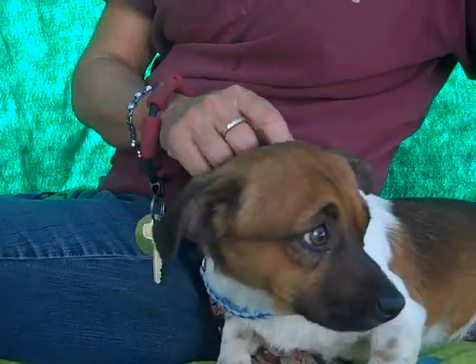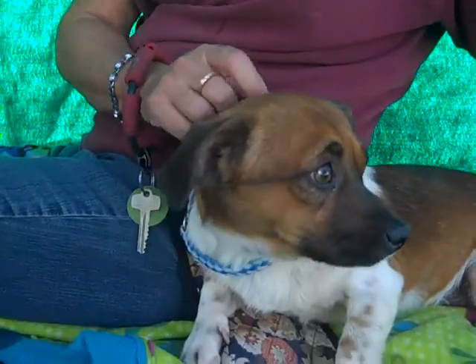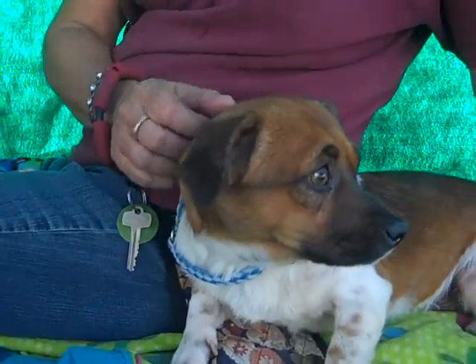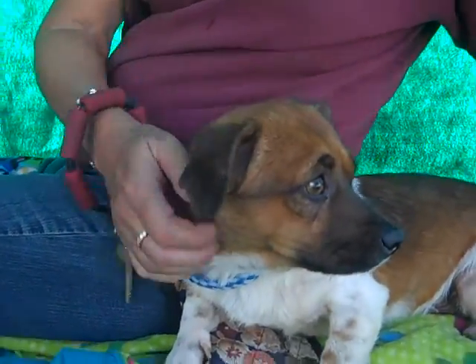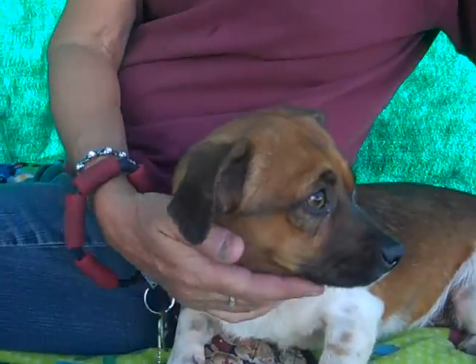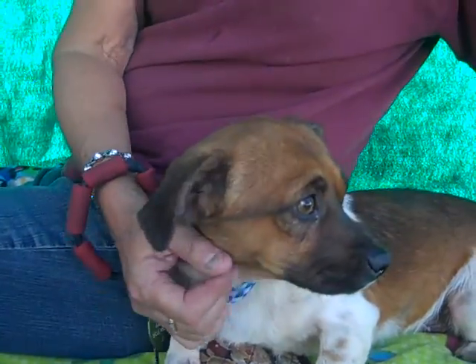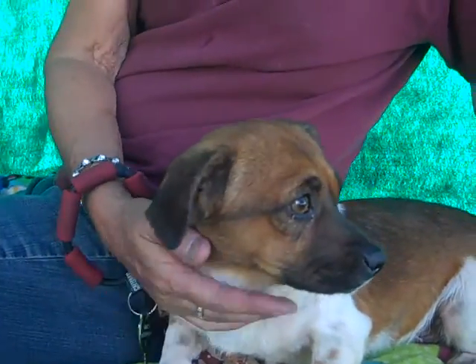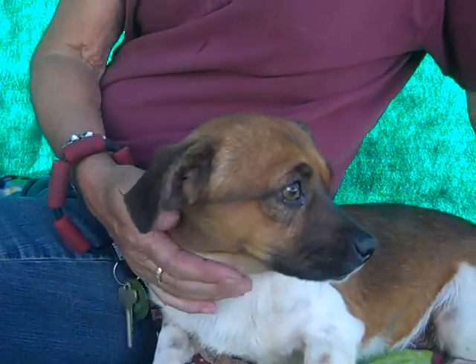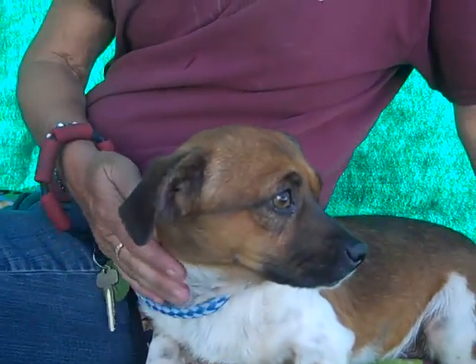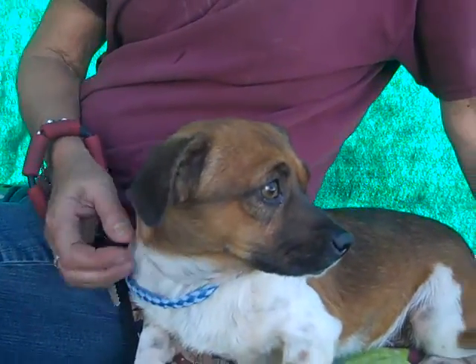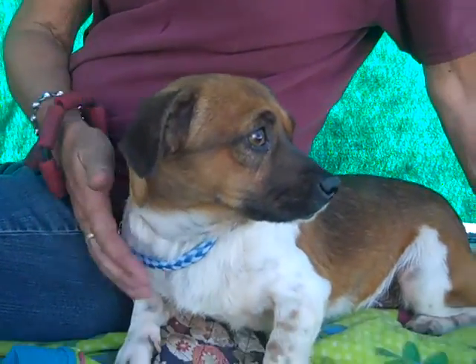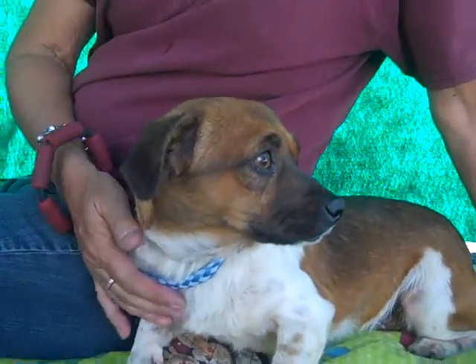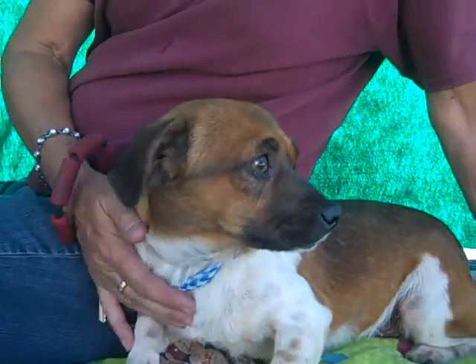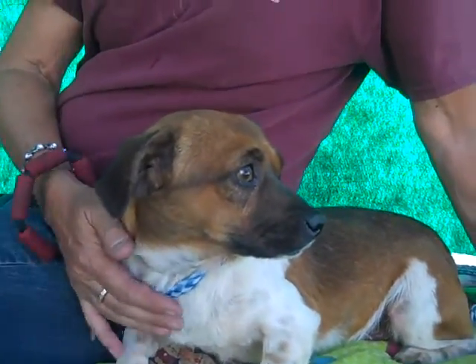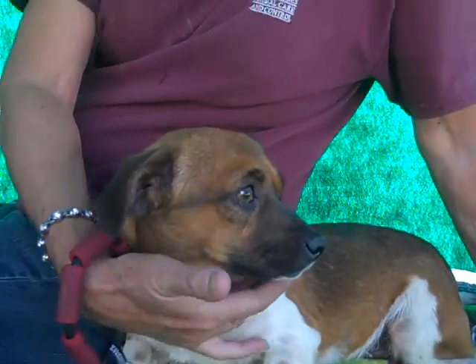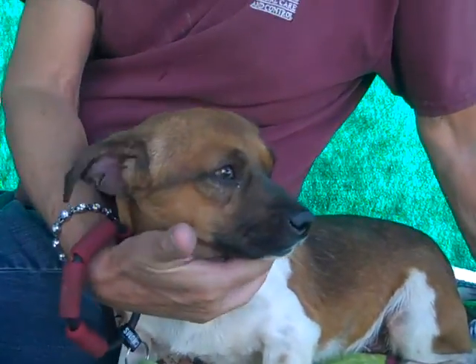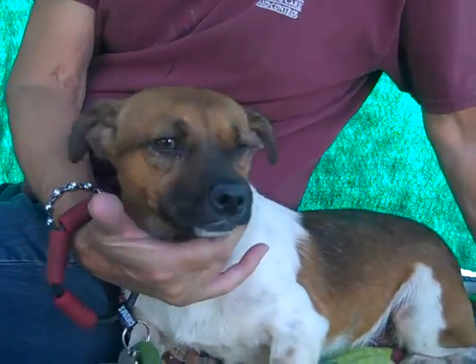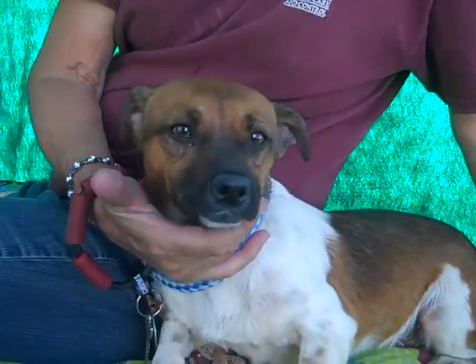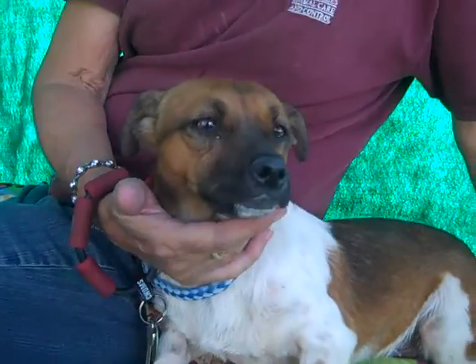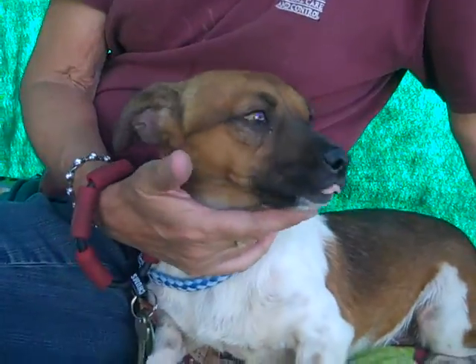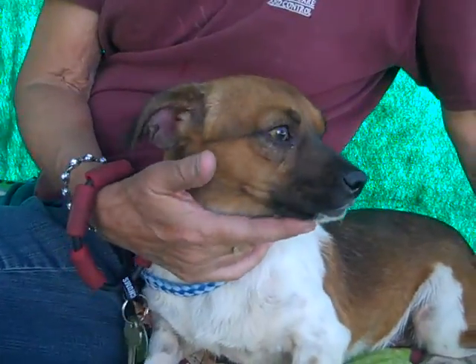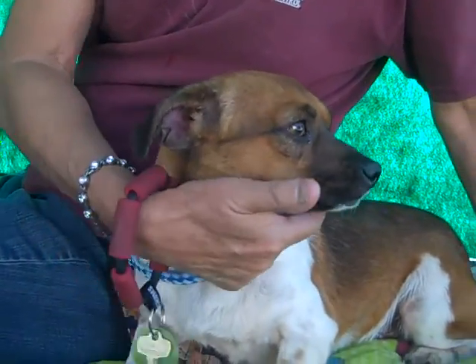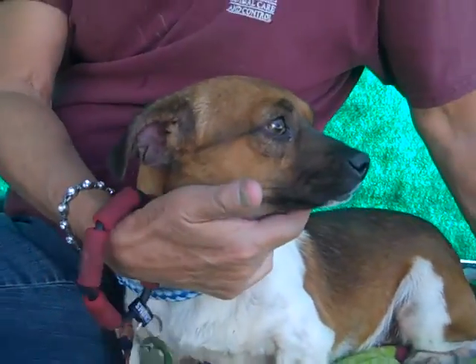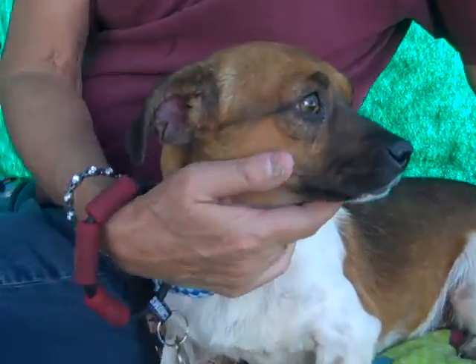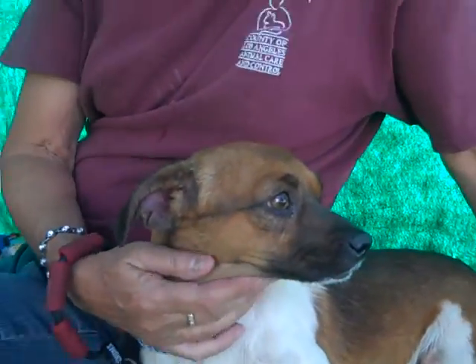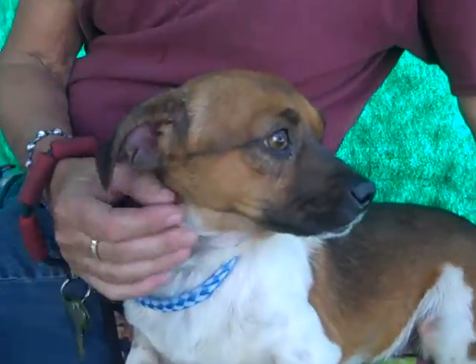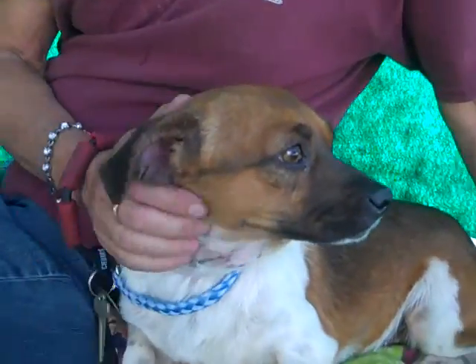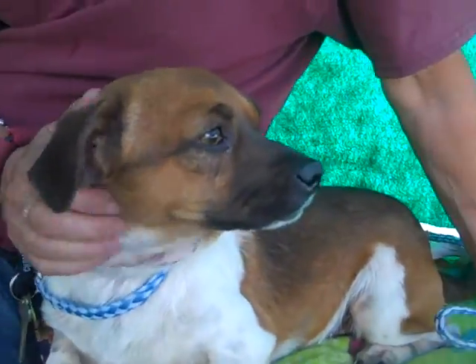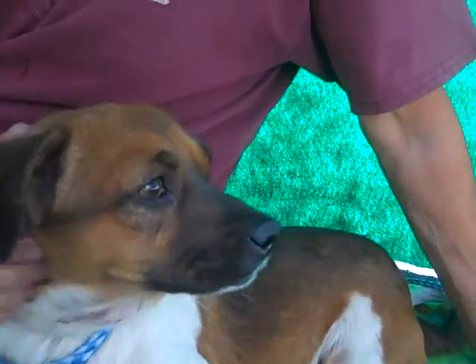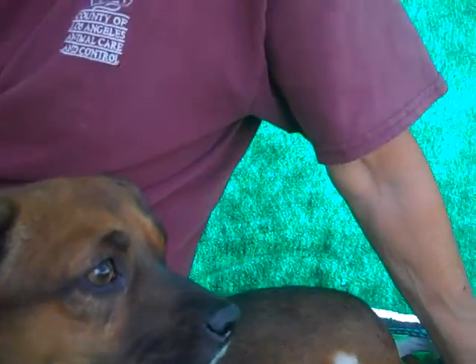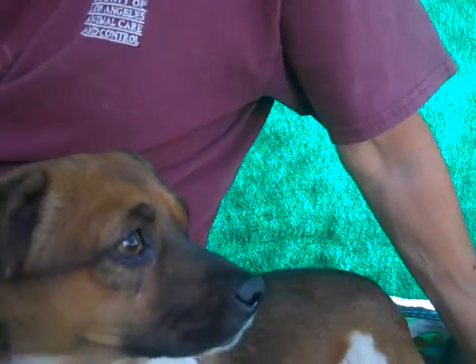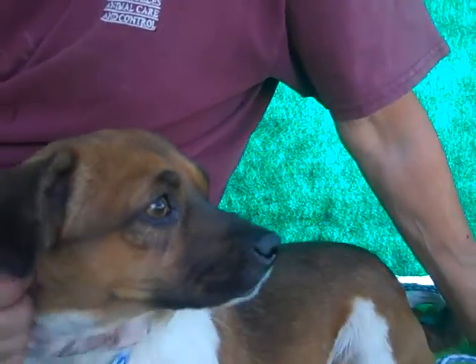I think he'd be an awesome, awesome addition to your house. So come on down and meet Titan. He's at Baldwin Park Shelter and he's ready to go home today. Good boy.